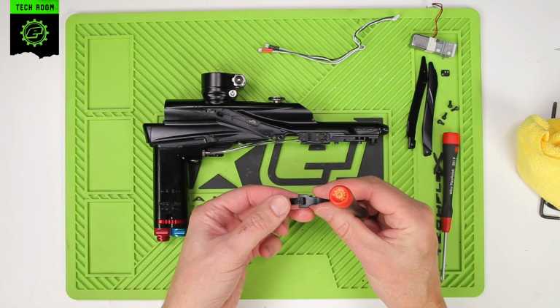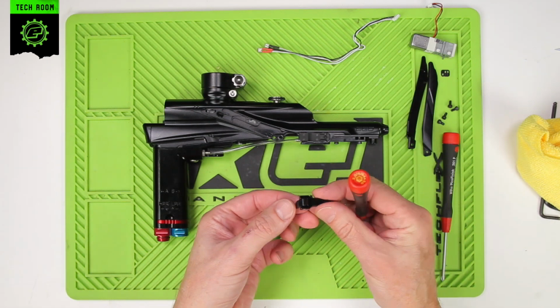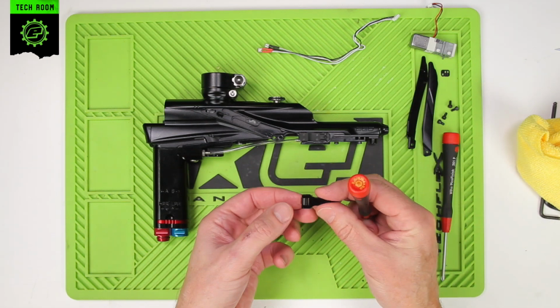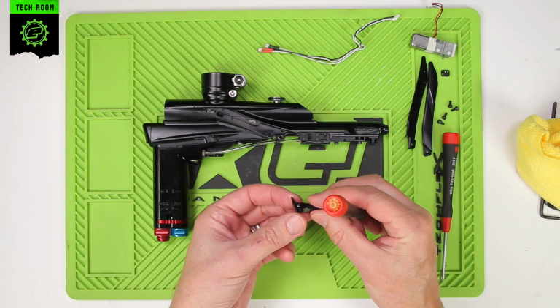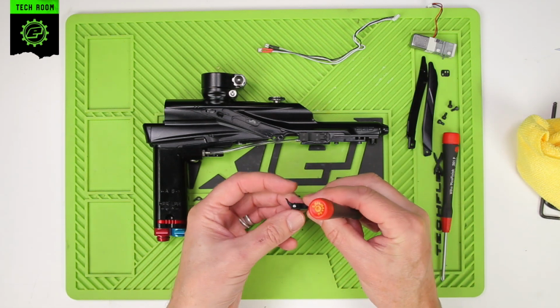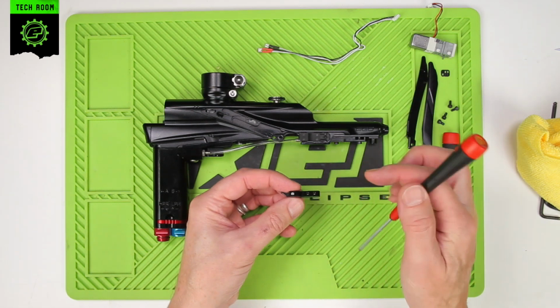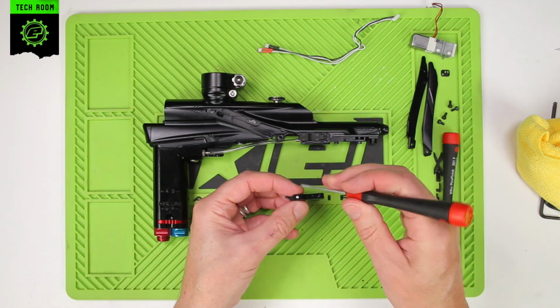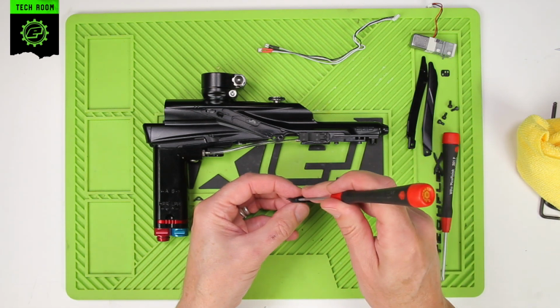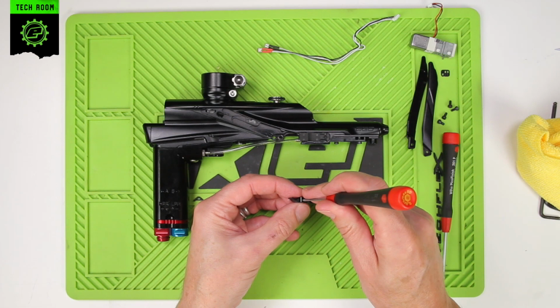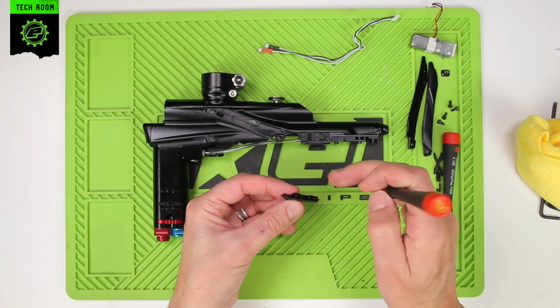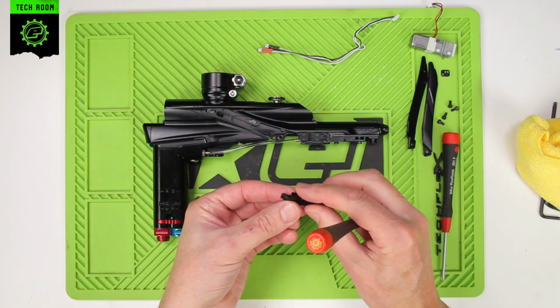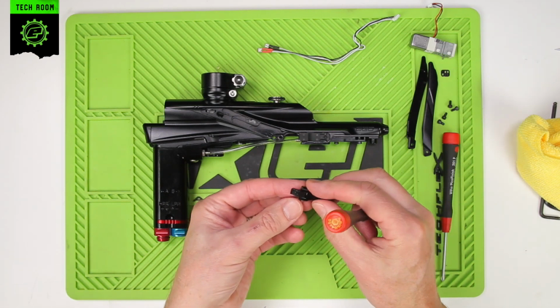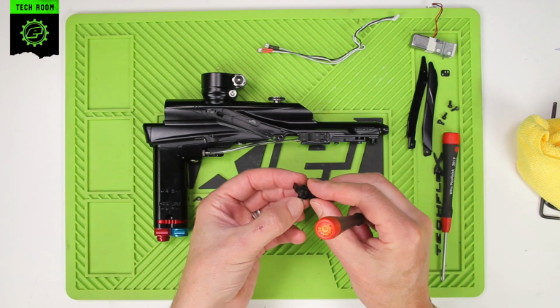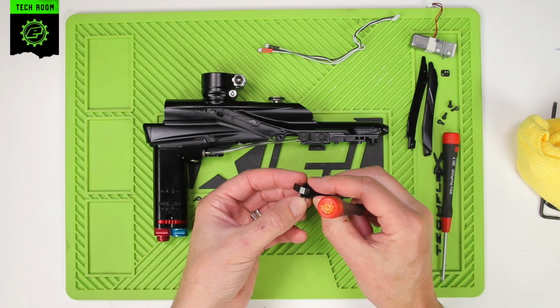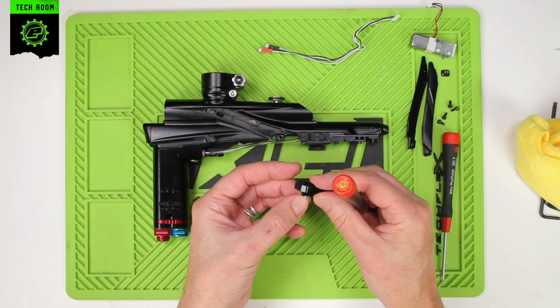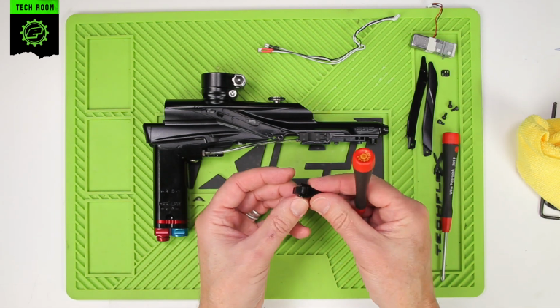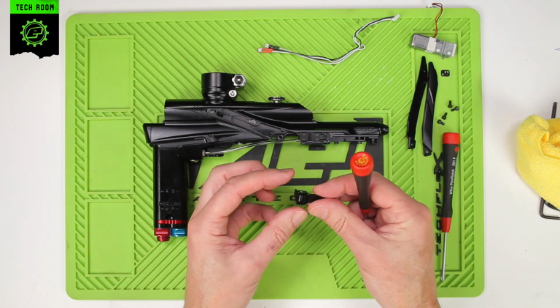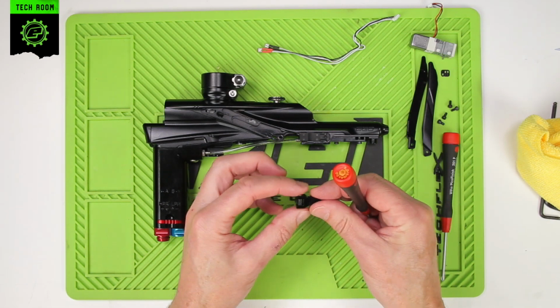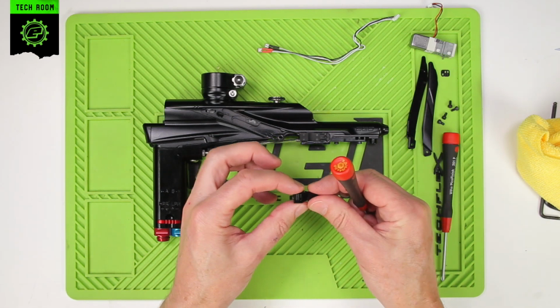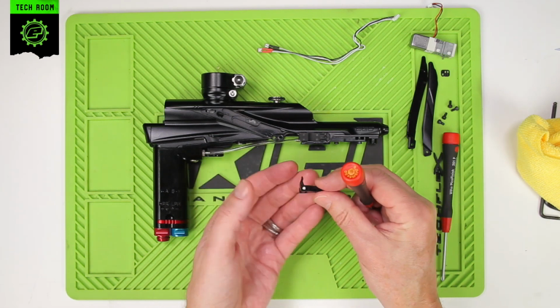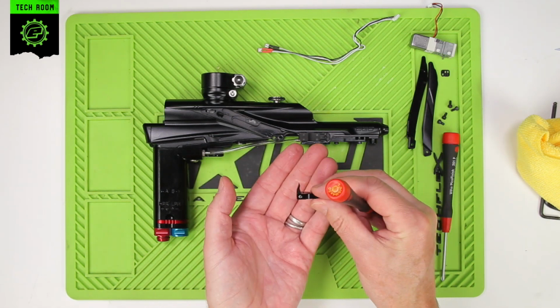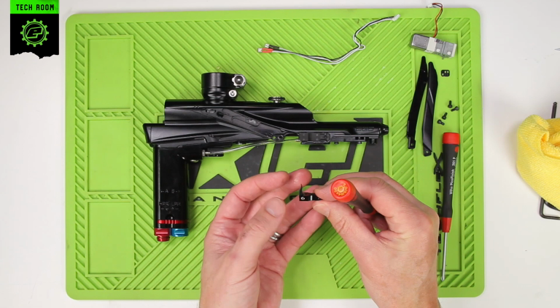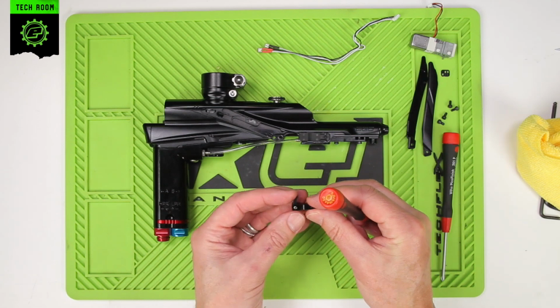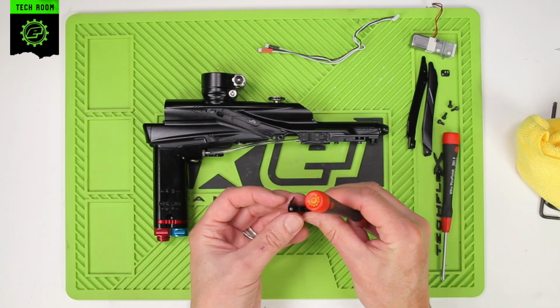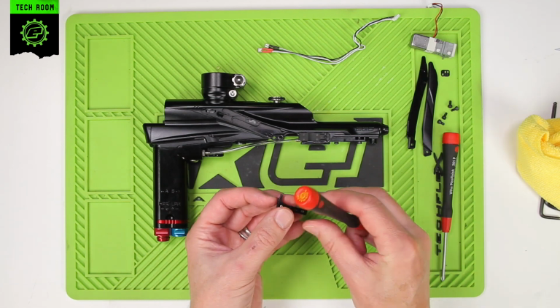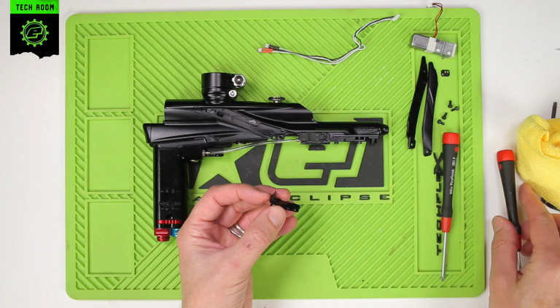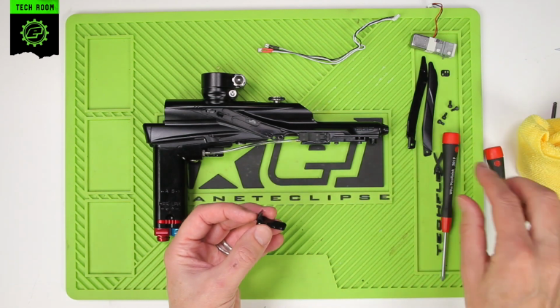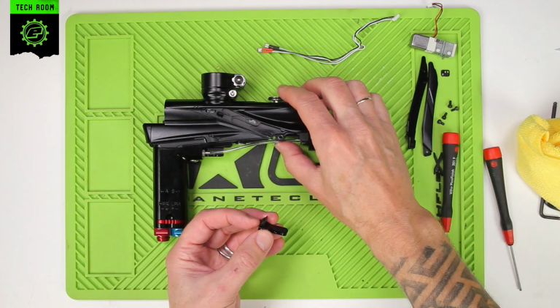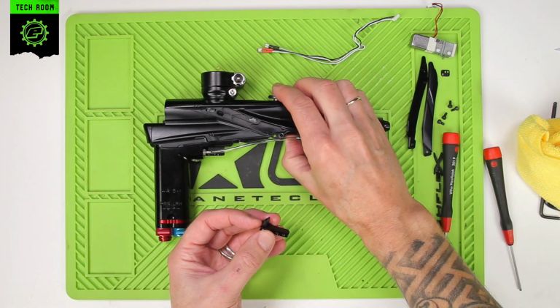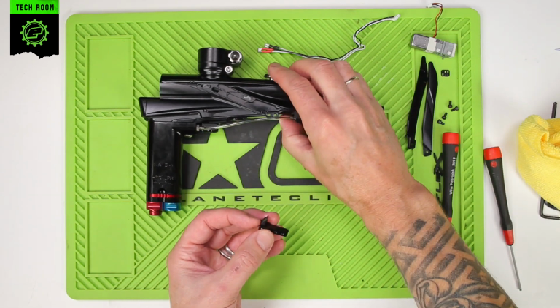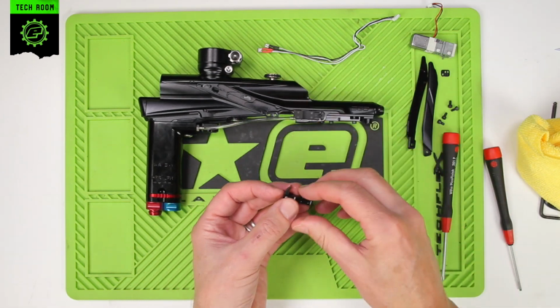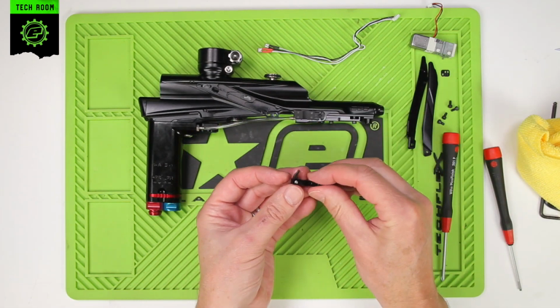Just a push pin holds the assembly together, so be careful not to lose the pin as you take it apart.